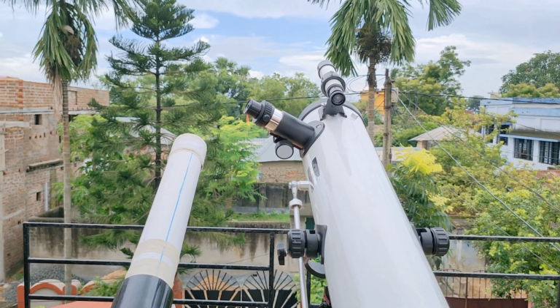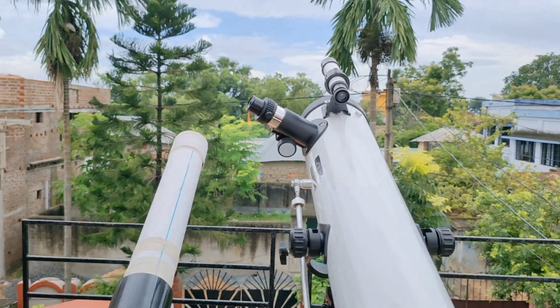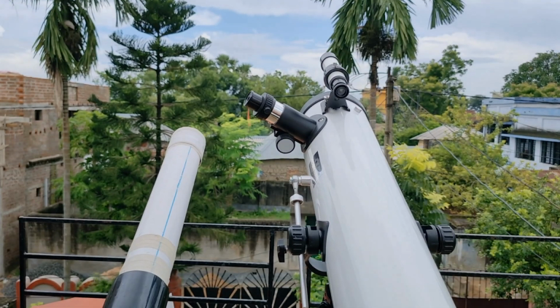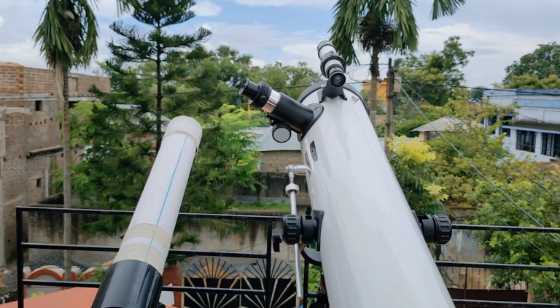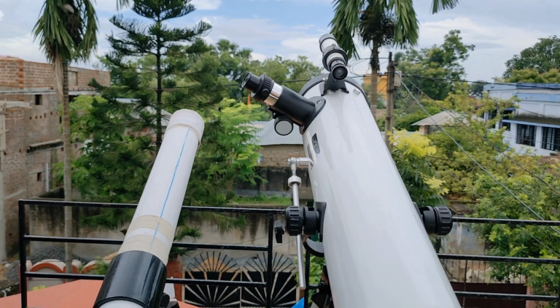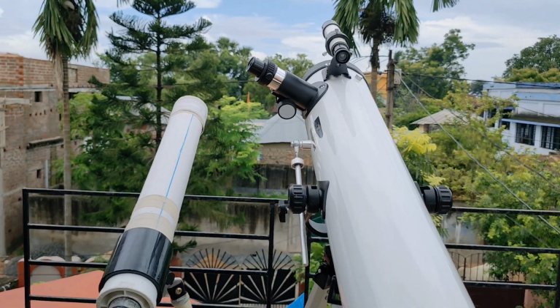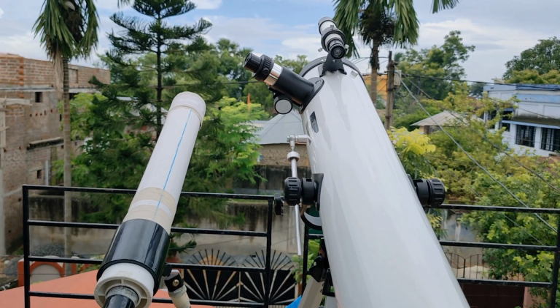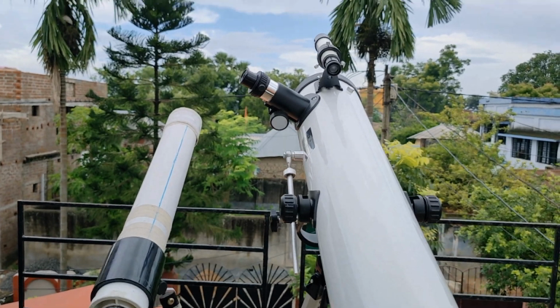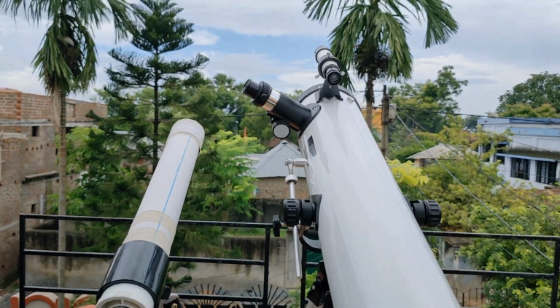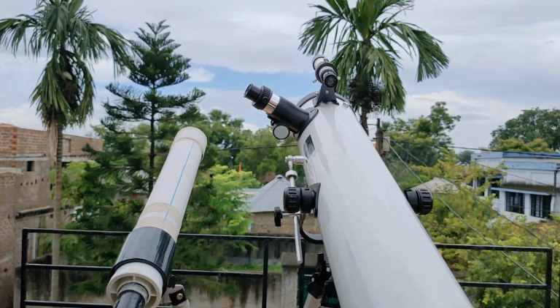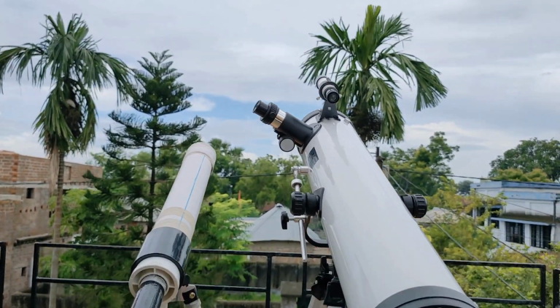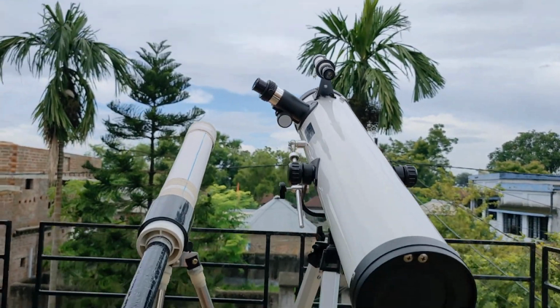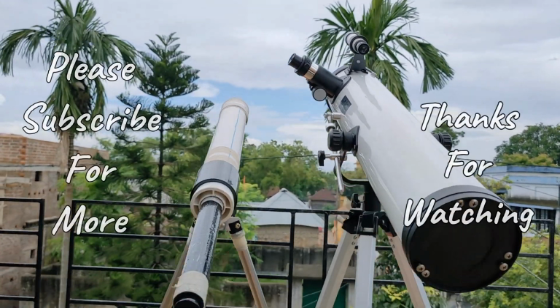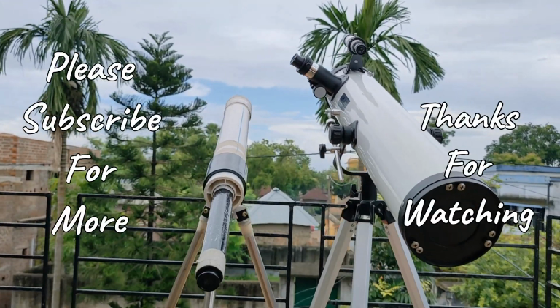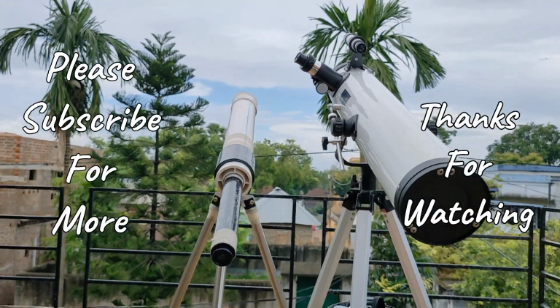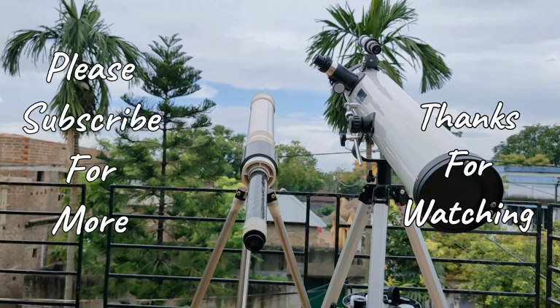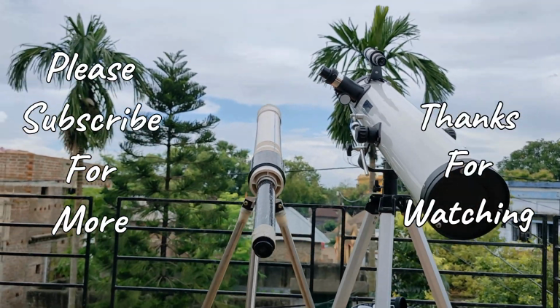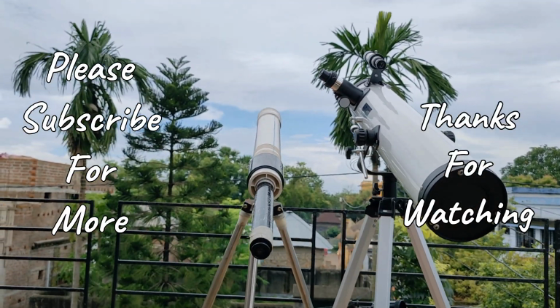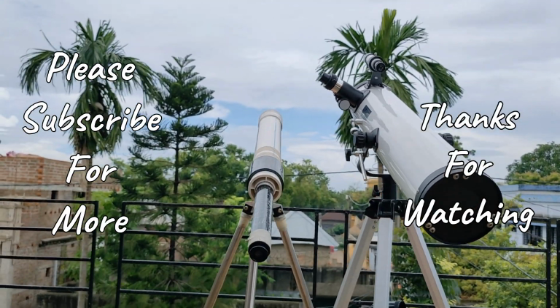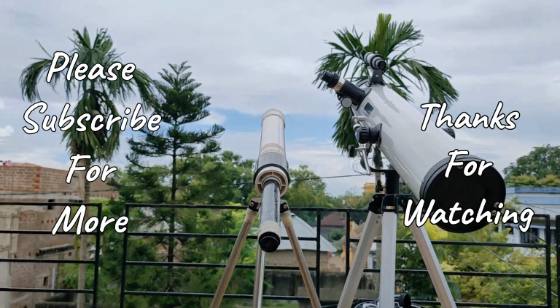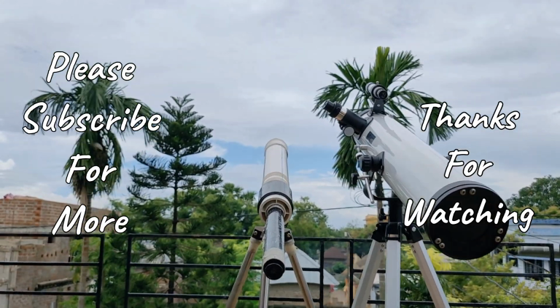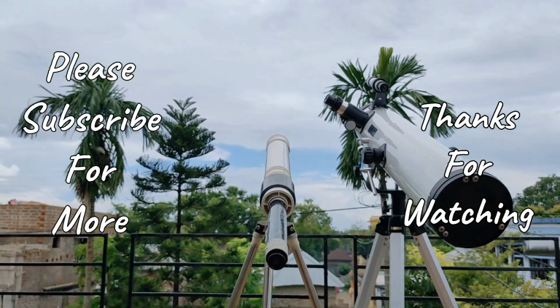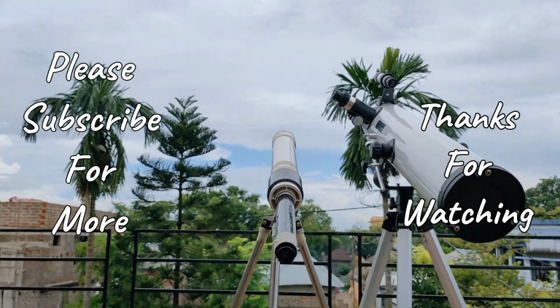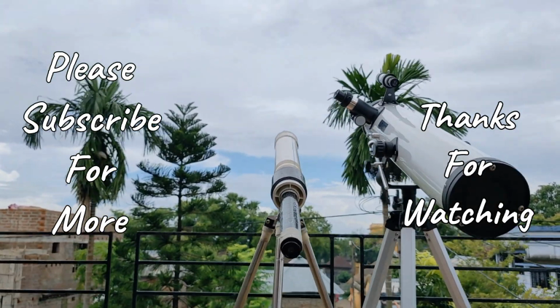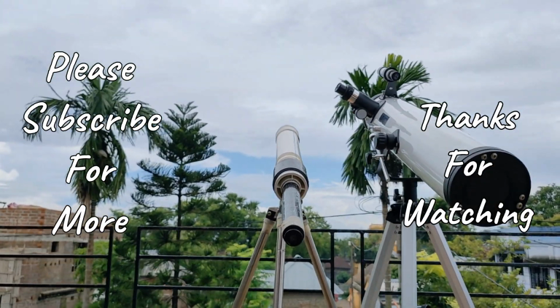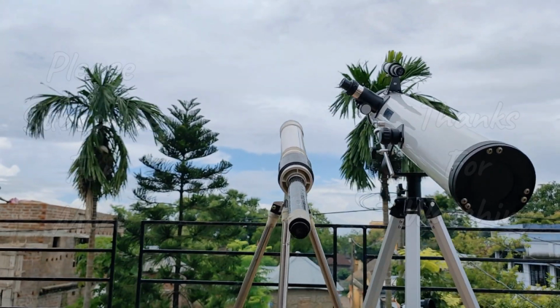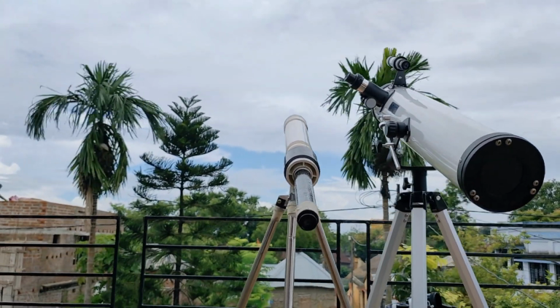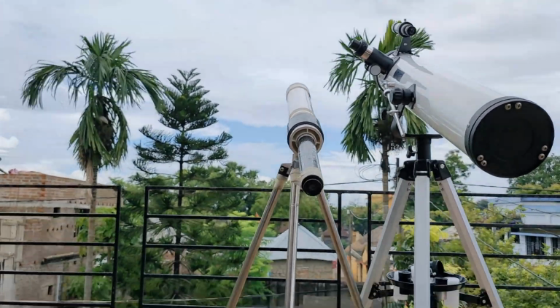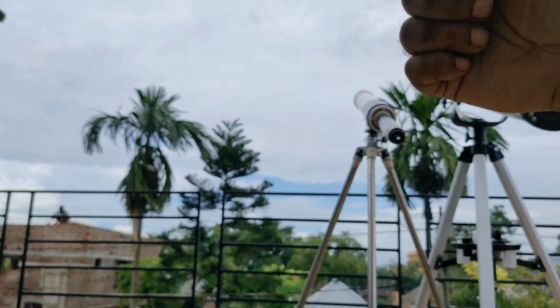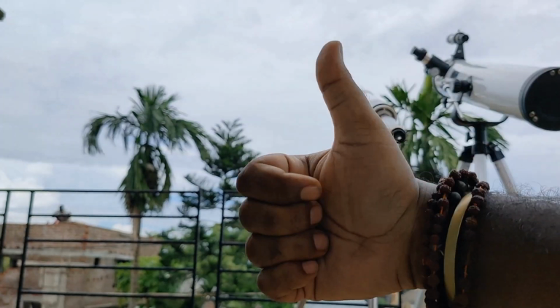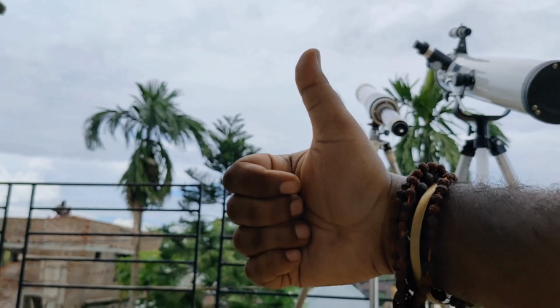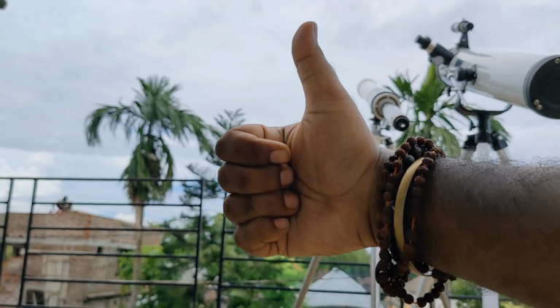So guys, that's it for this video. Give a like if you liked this video, and if you haven't yet subscribed to this channel, please subscribe for more interesting videos like this. Until then, thanks for watching and see you next time.